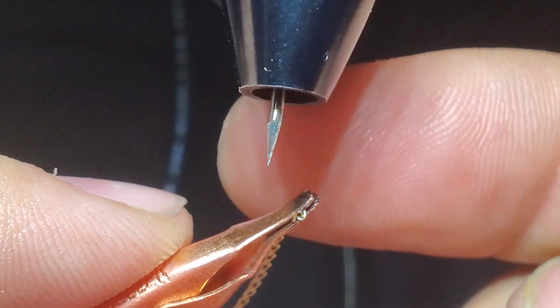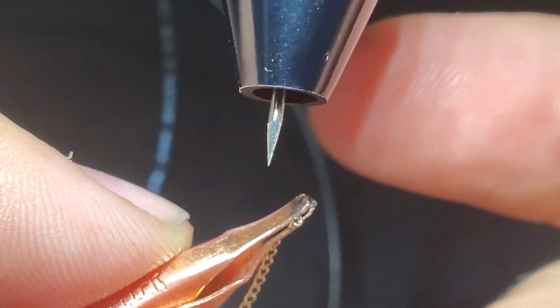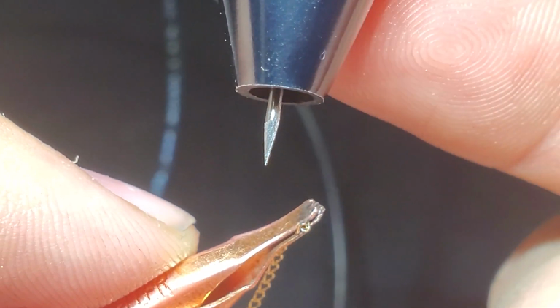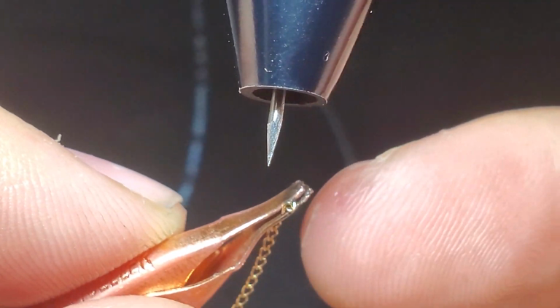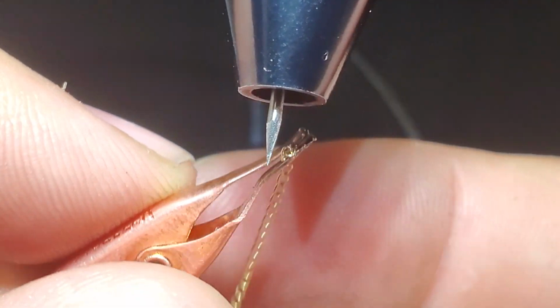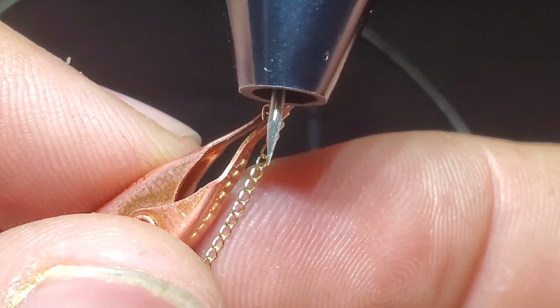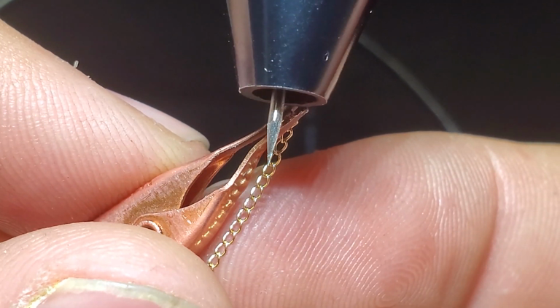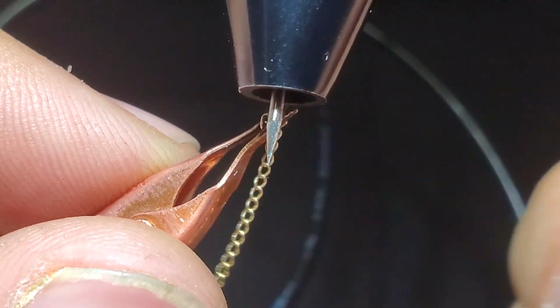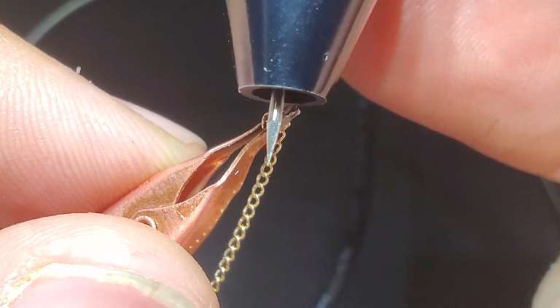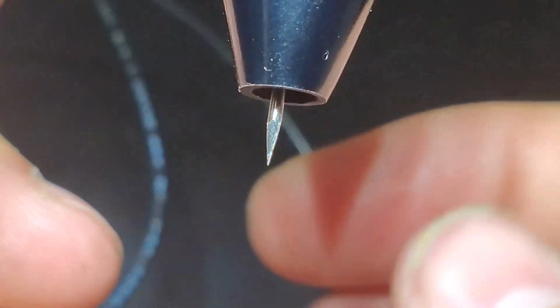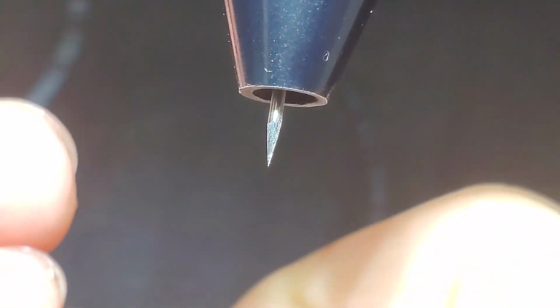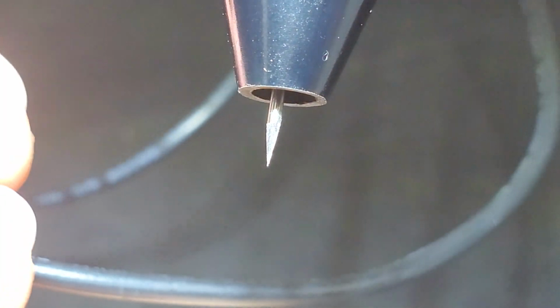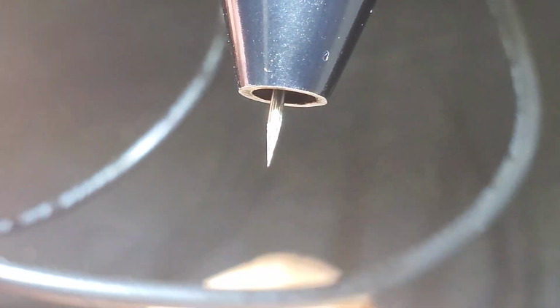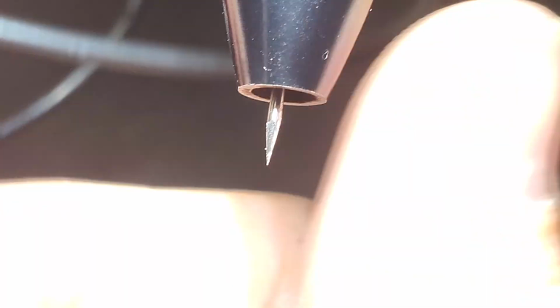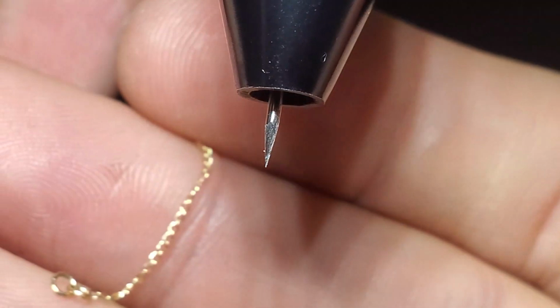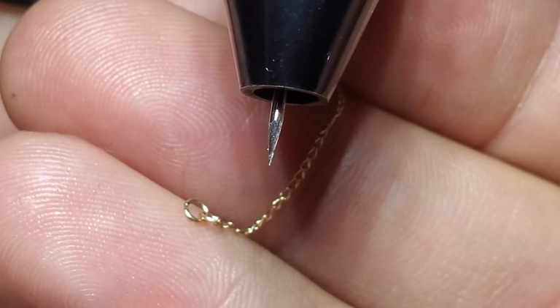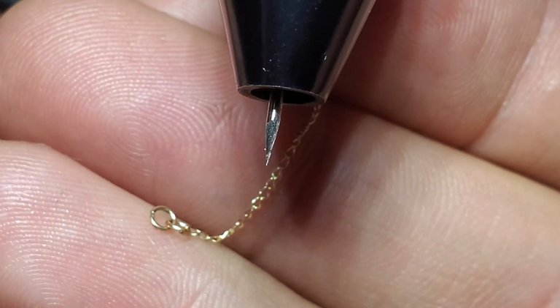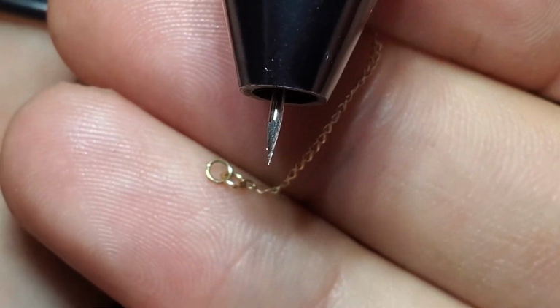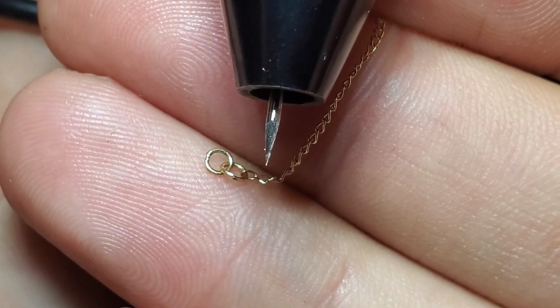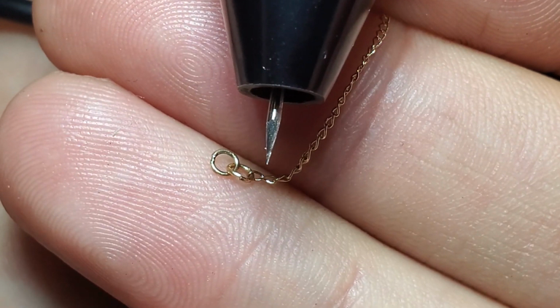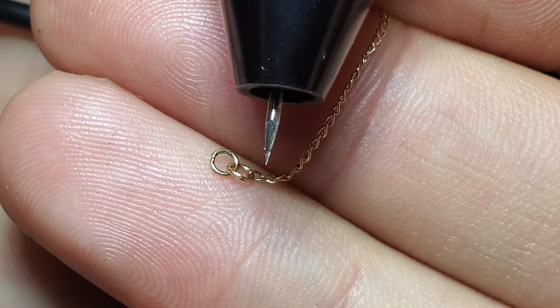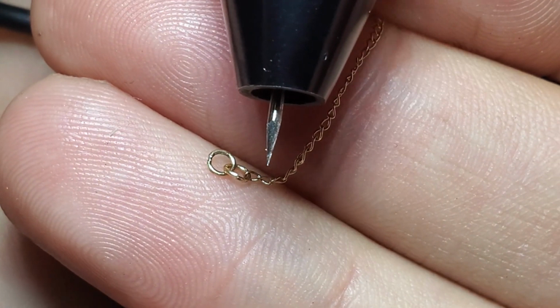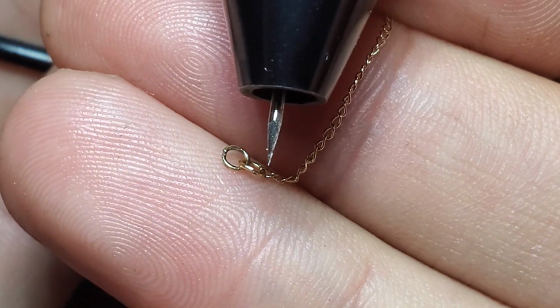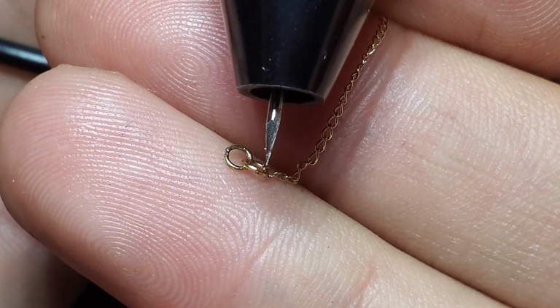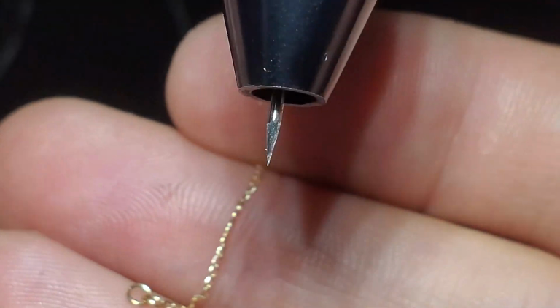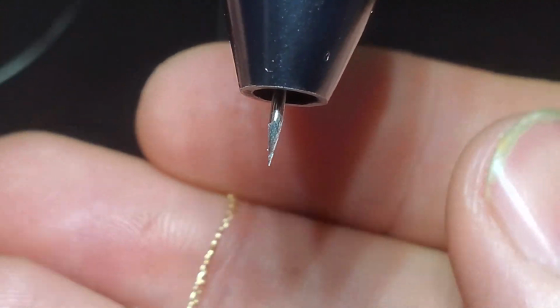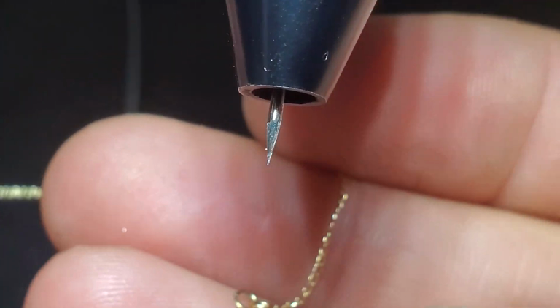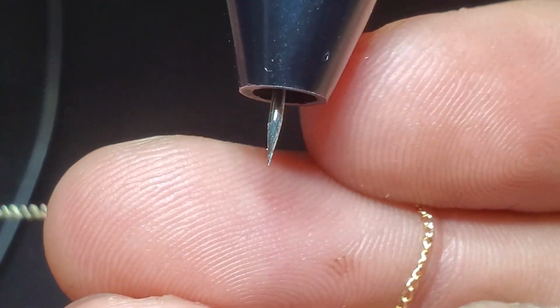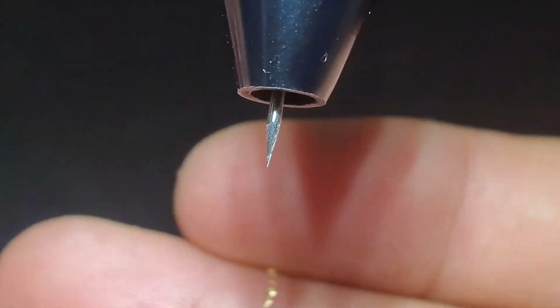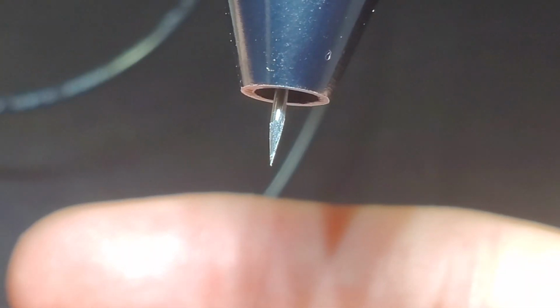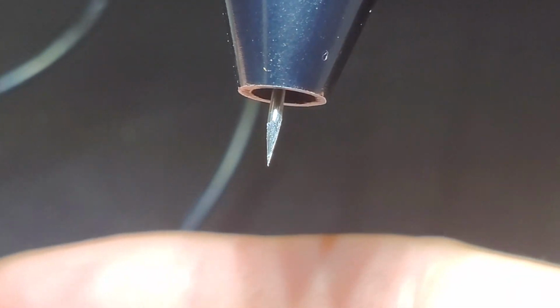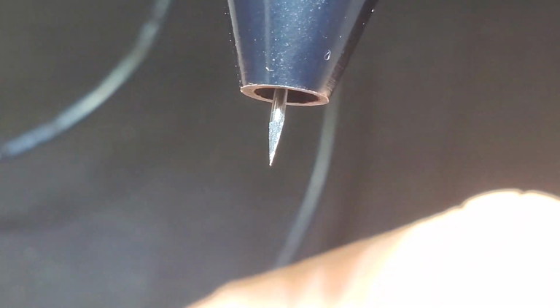Three watt seconds for this small chain, four watt seconds for your jump rings — they're just slightly larger. Oh, it looks like we have another one, so let's close that one up.